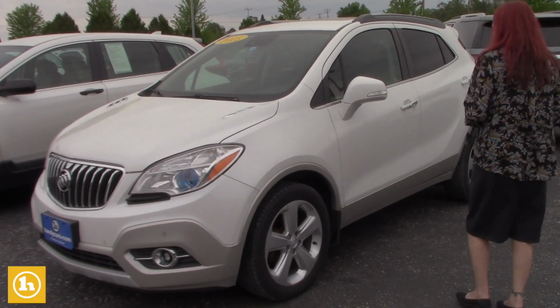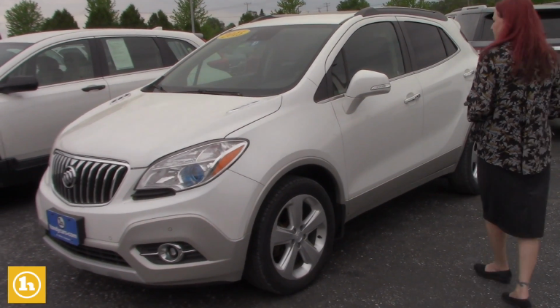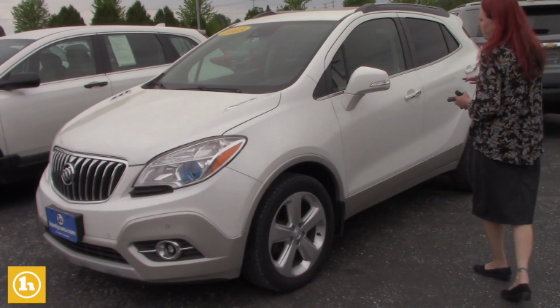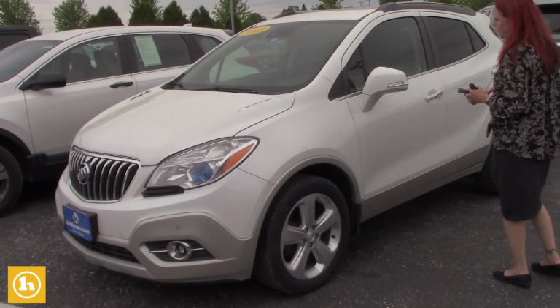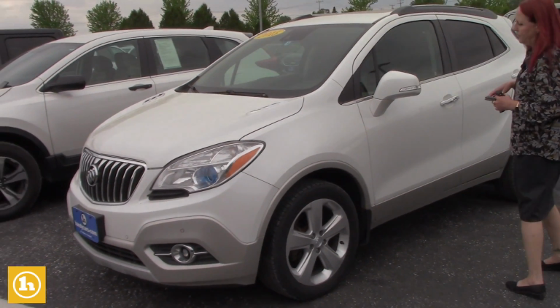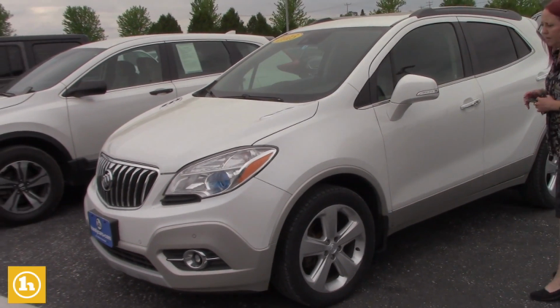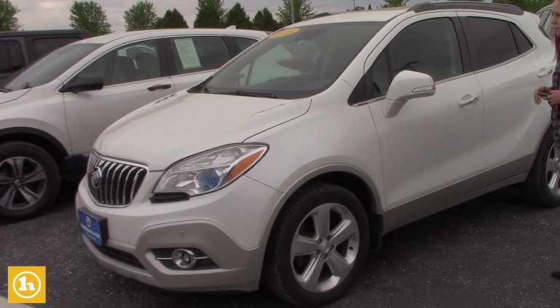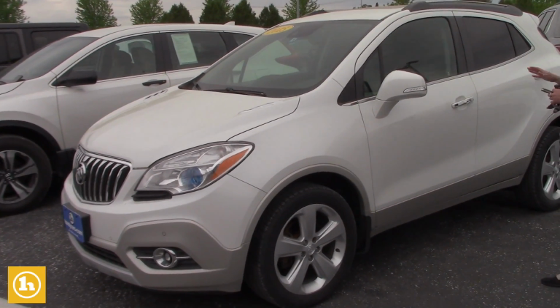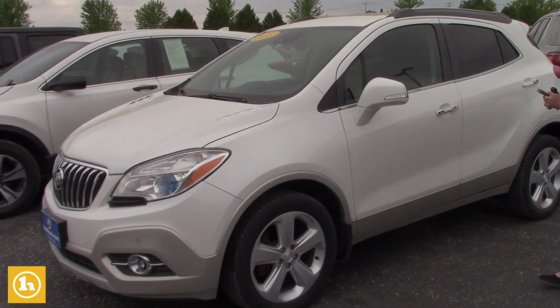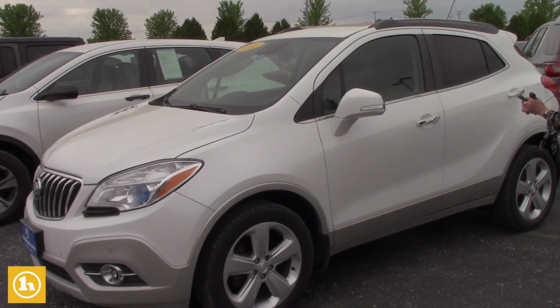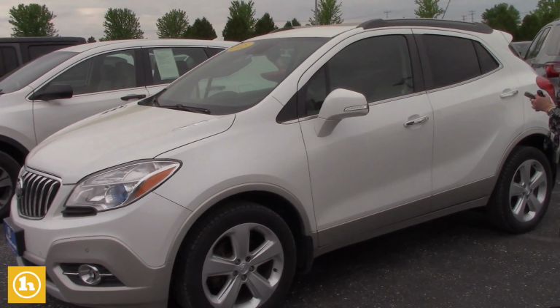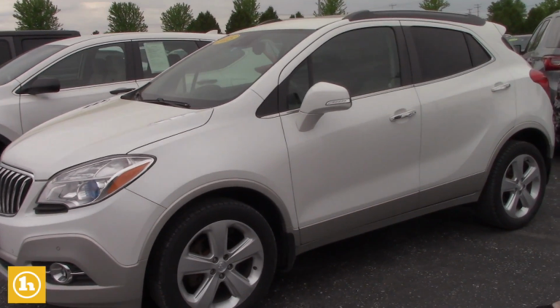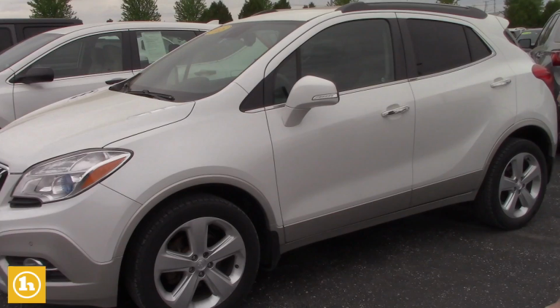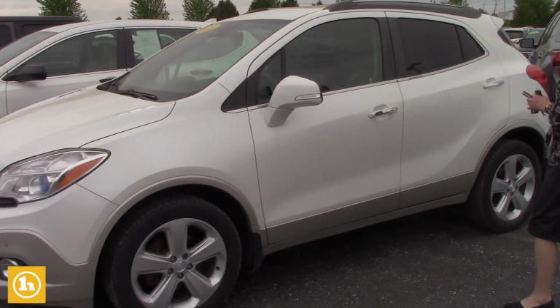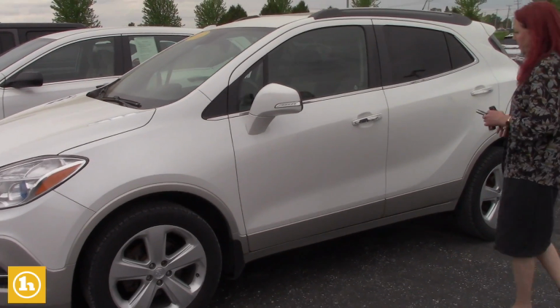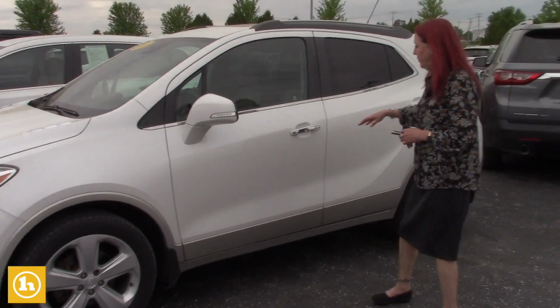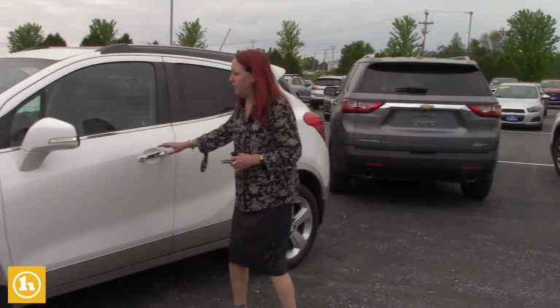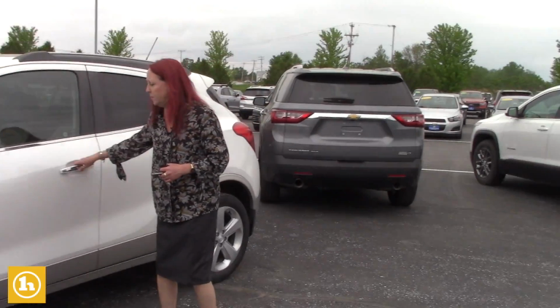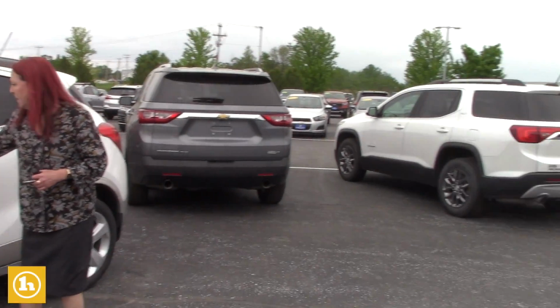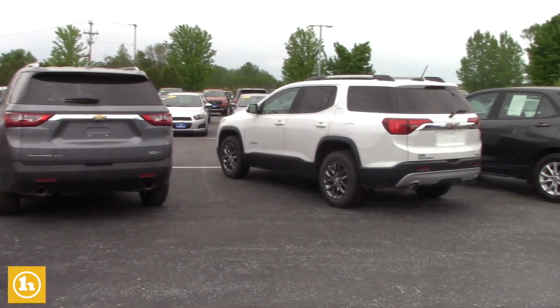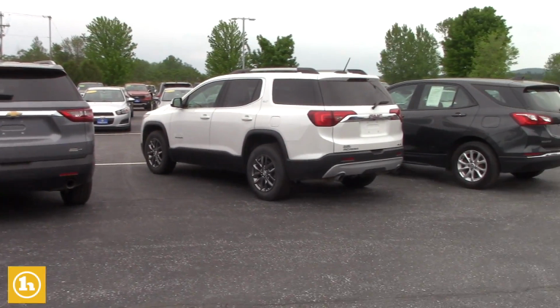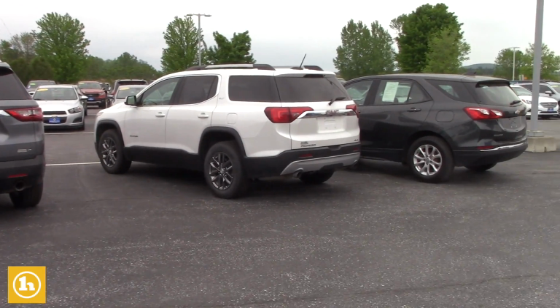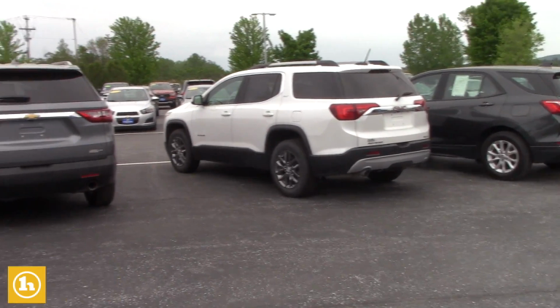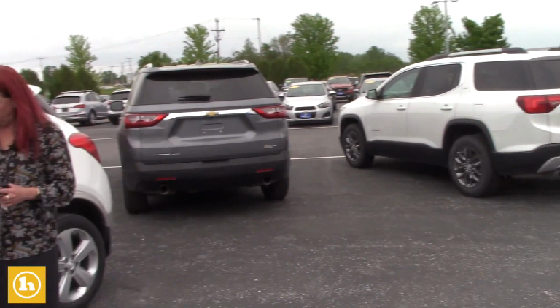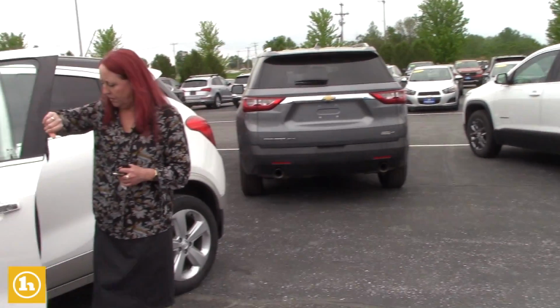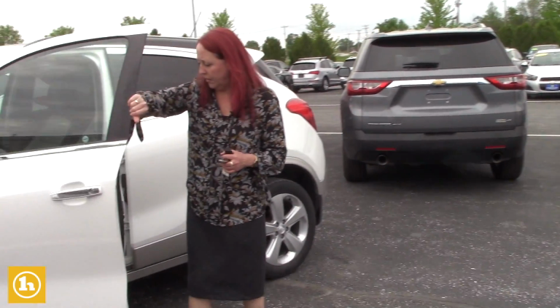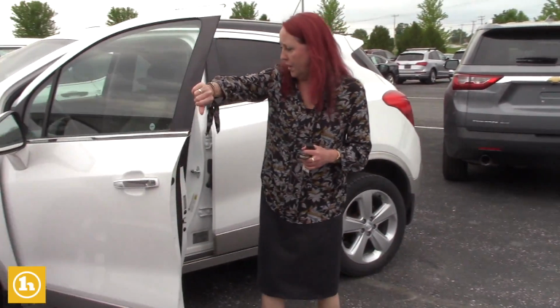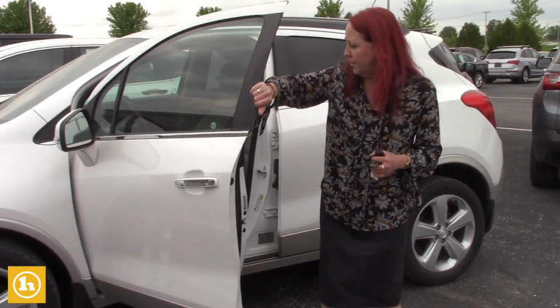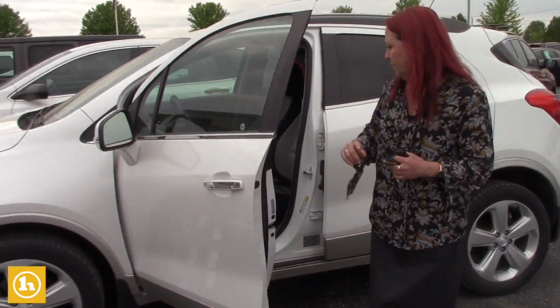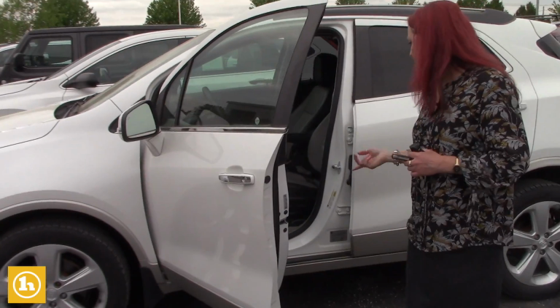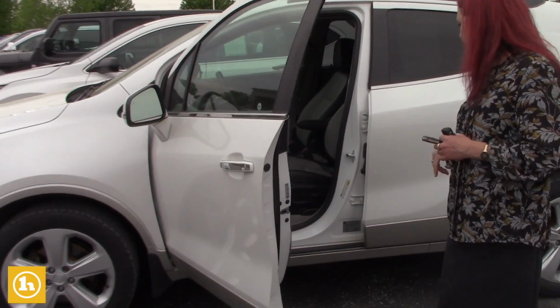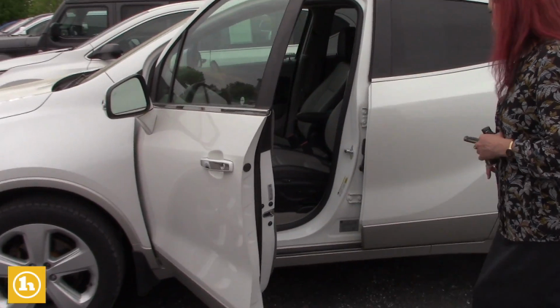Just kind of picked this one out. We have a huge inventory of different vehicles but just wanted to show you this Buick. It's a lot like the Trax — that was one of the ones that I sent over.